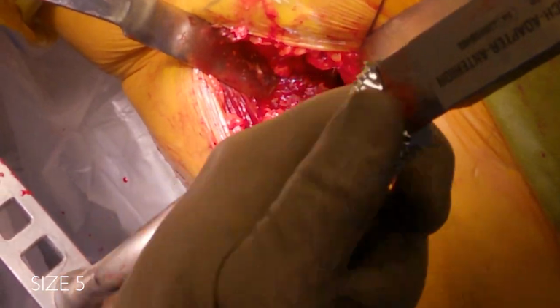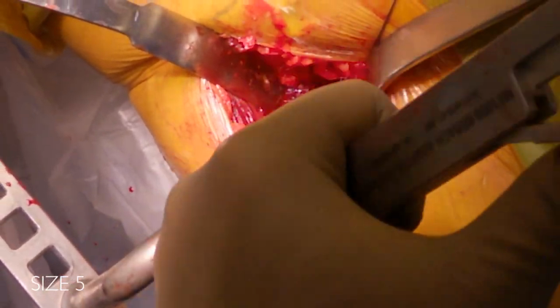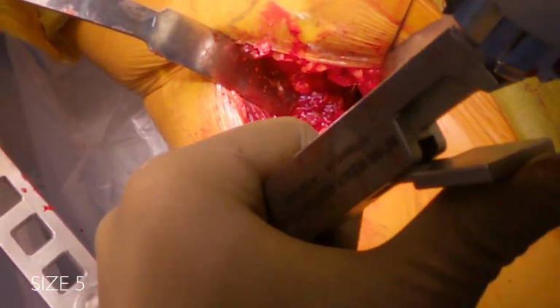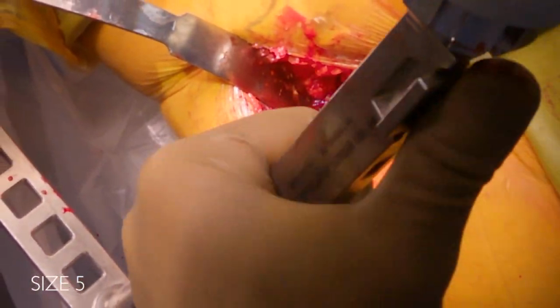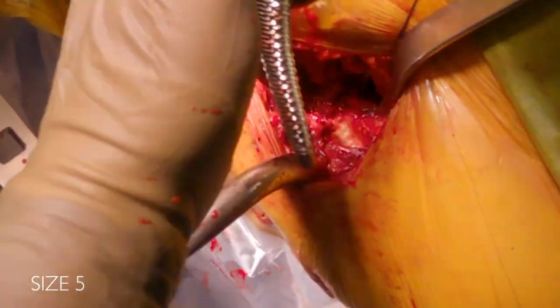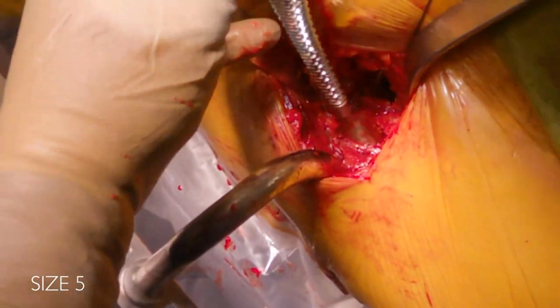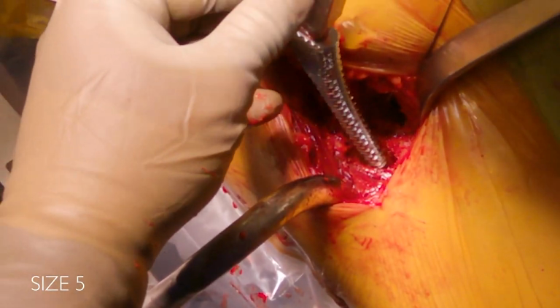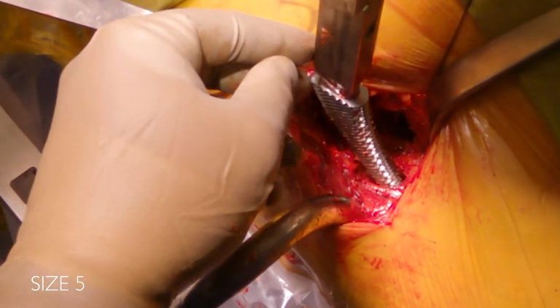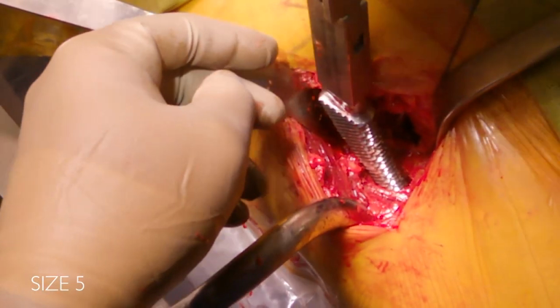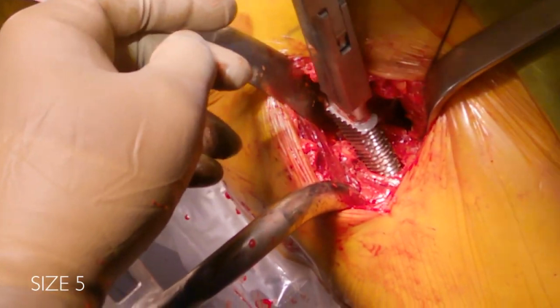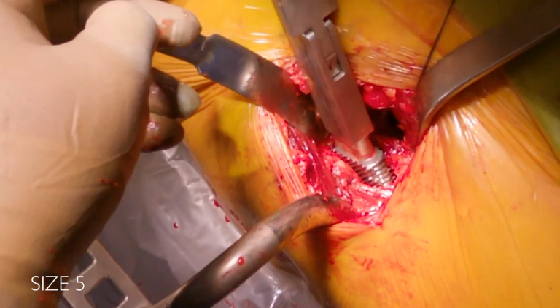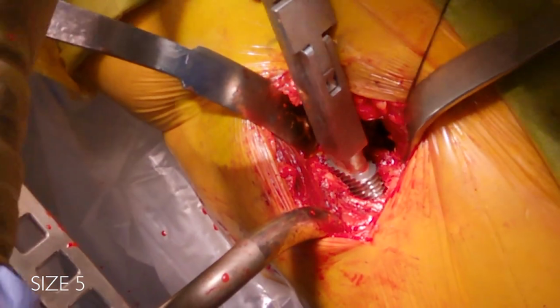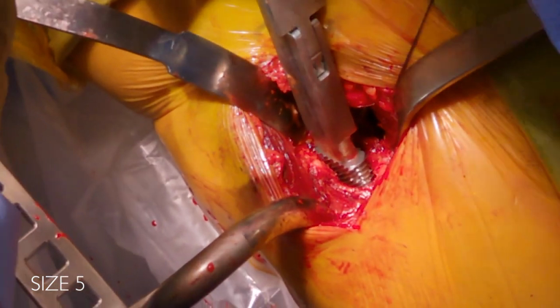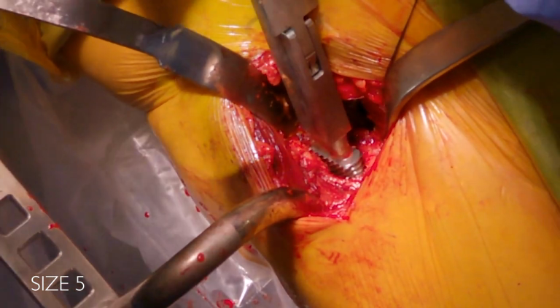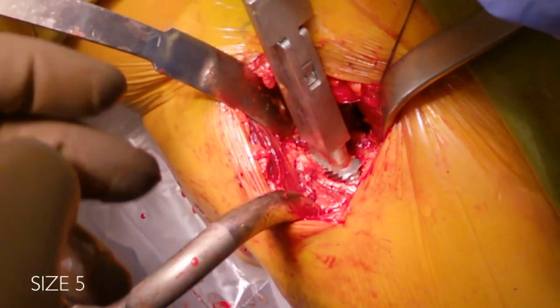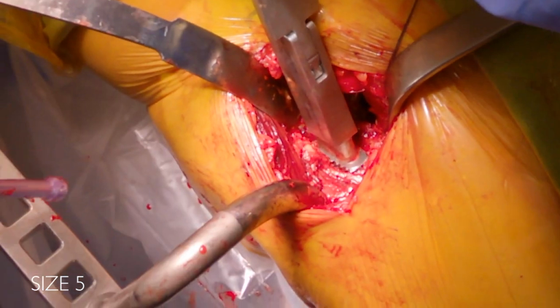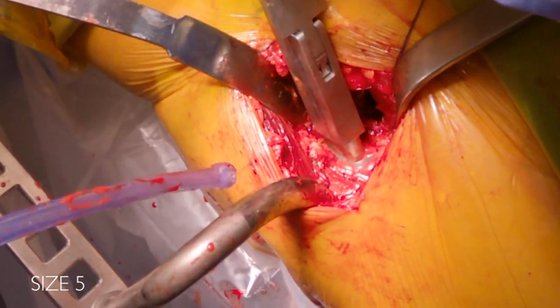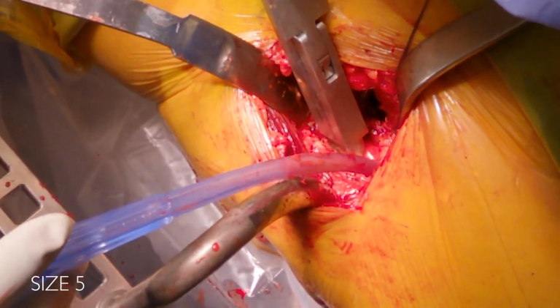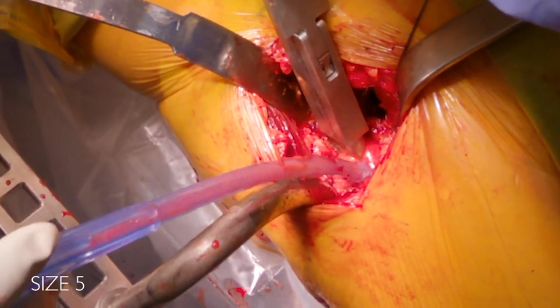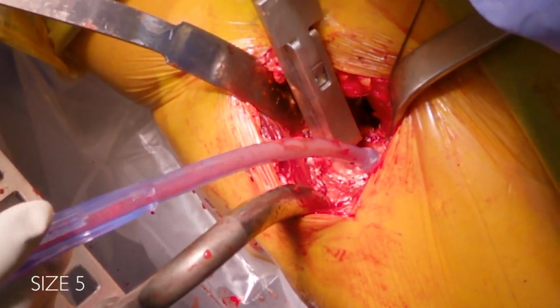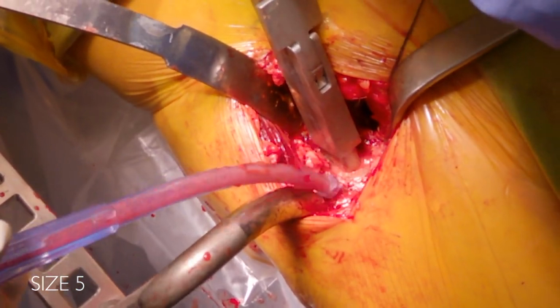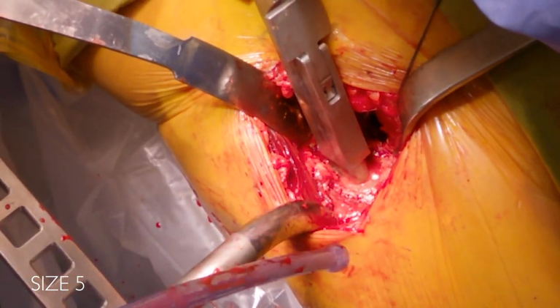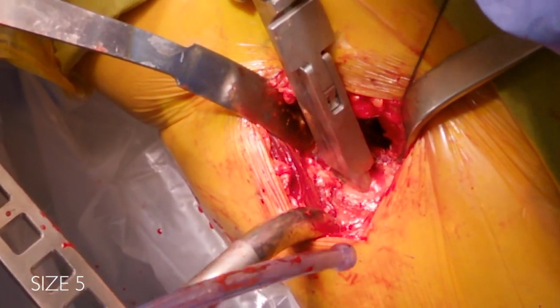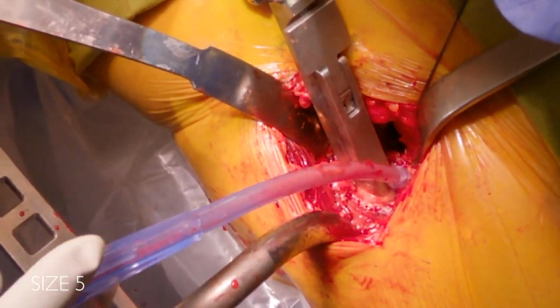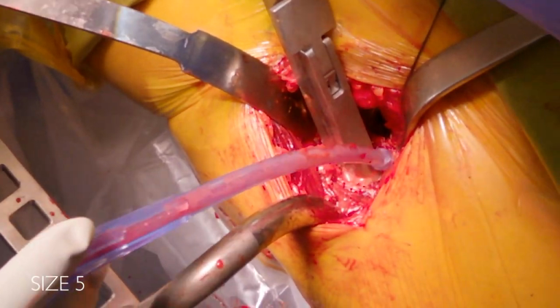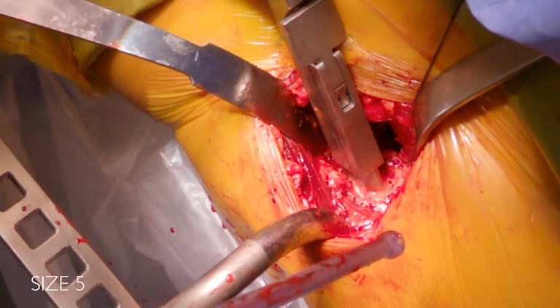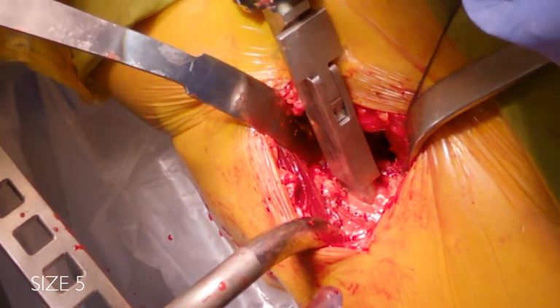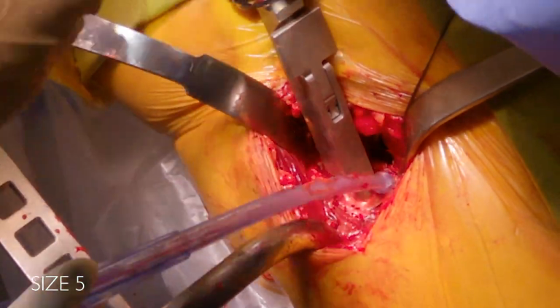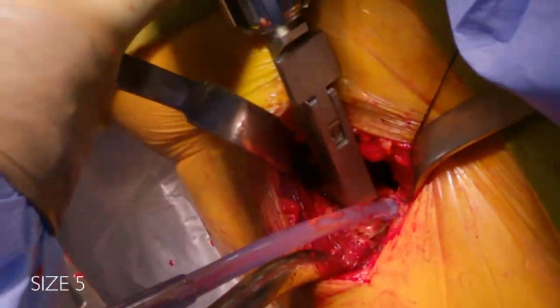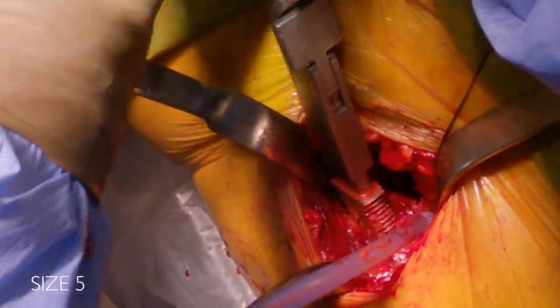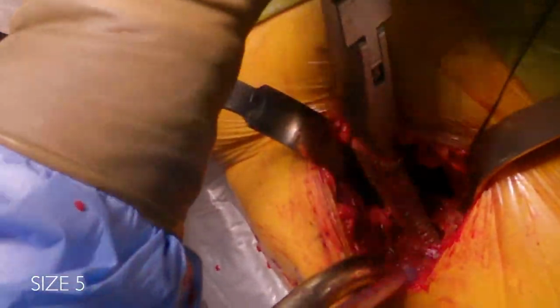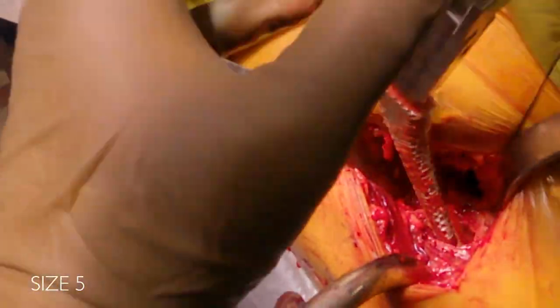The size five is going in right now — it really efficiently goes down into the canal. I'm not doing a lot of force, just letting it find its path.